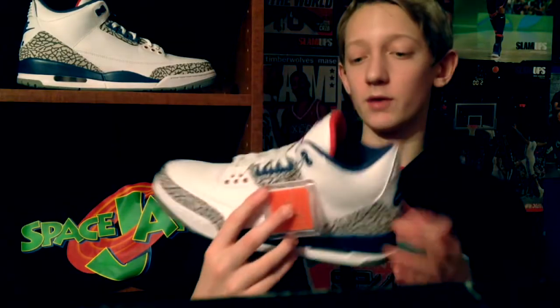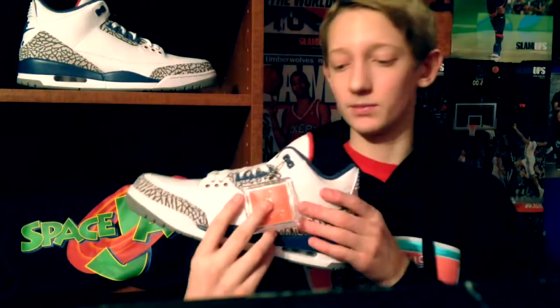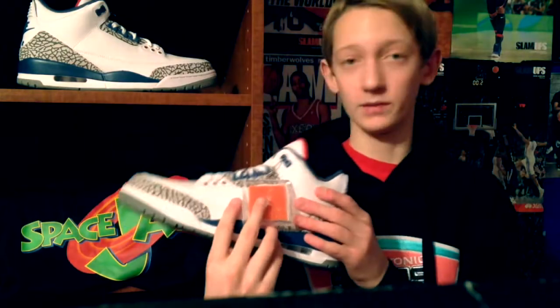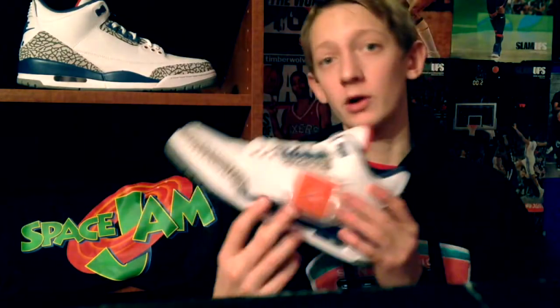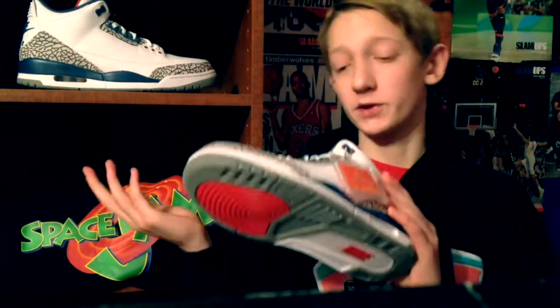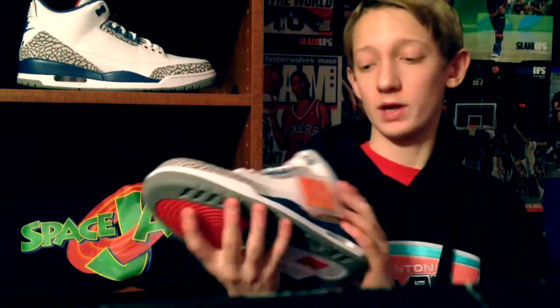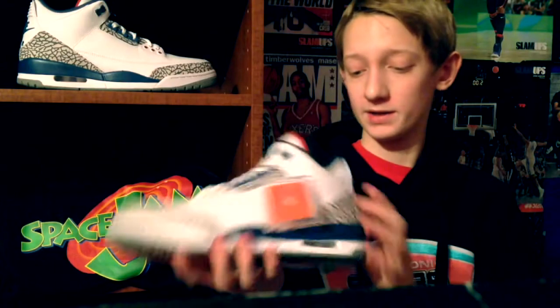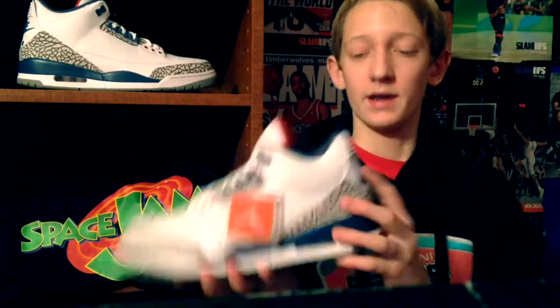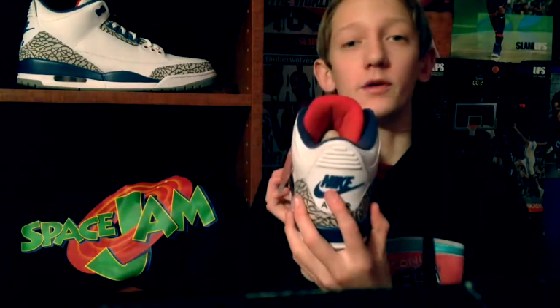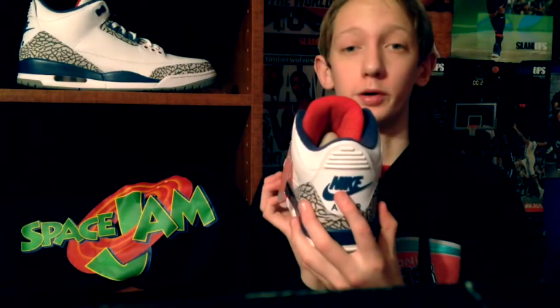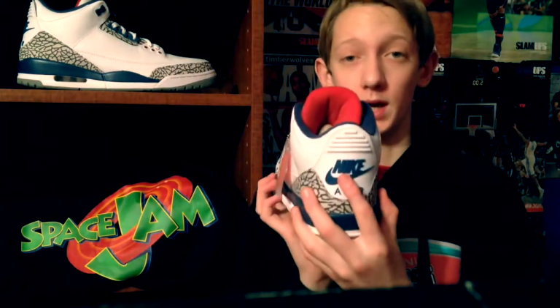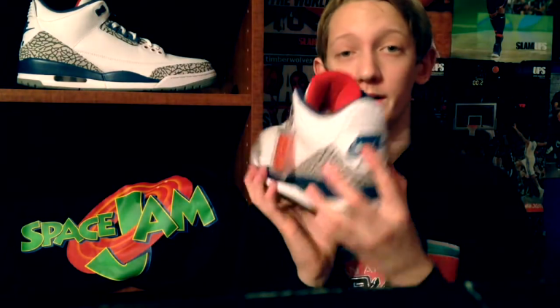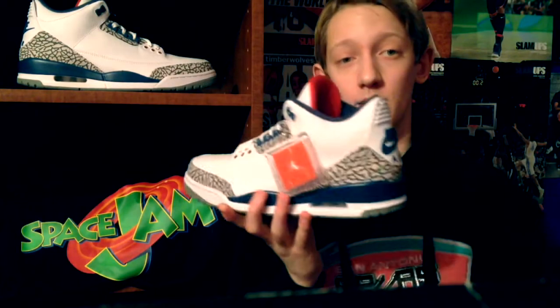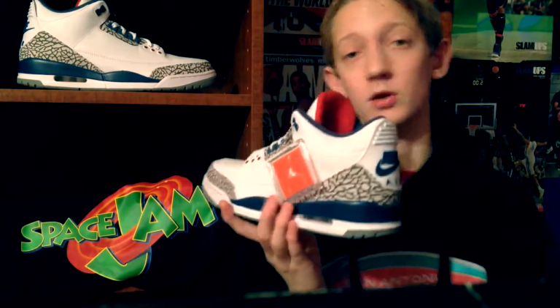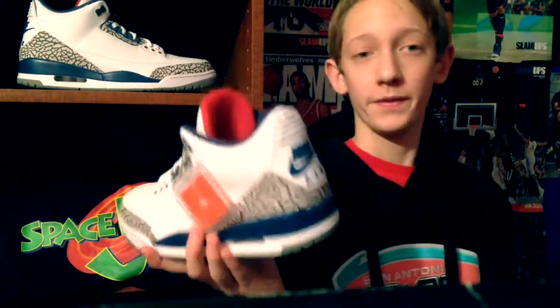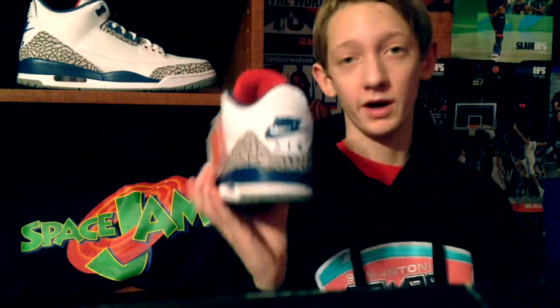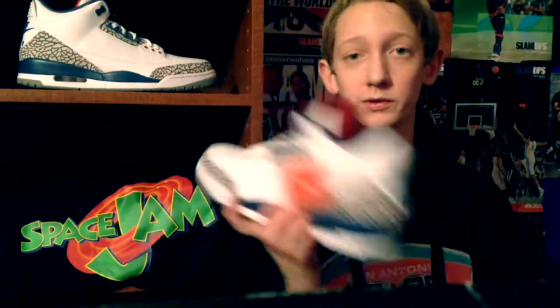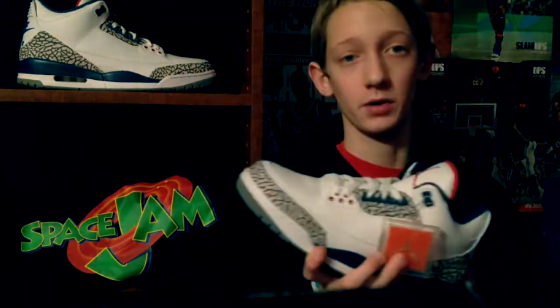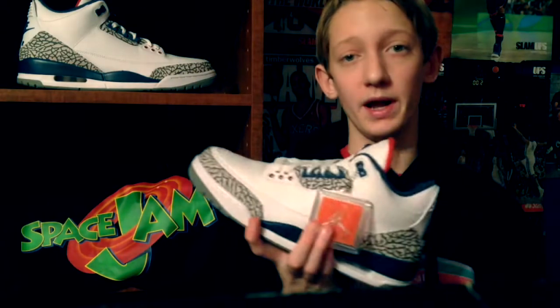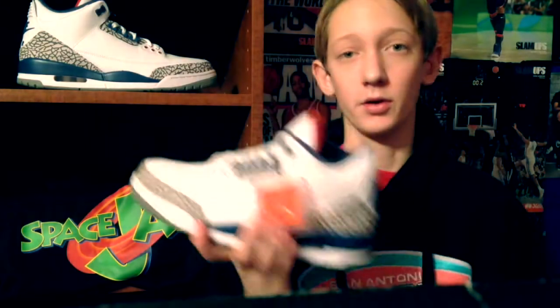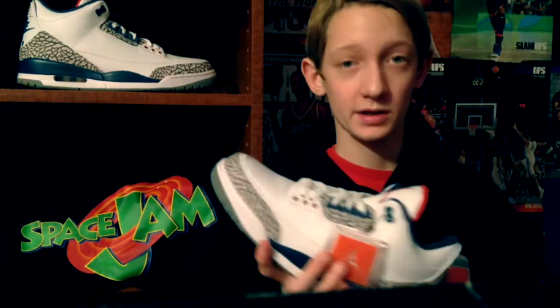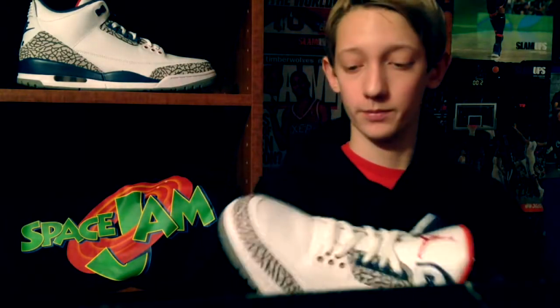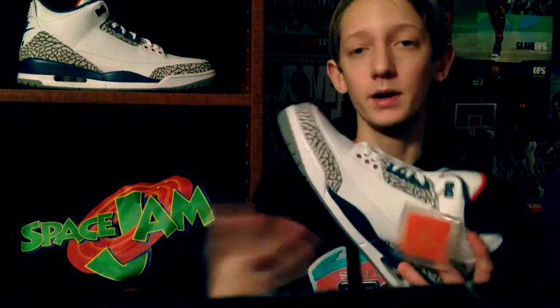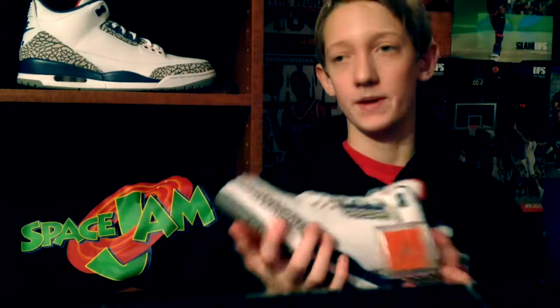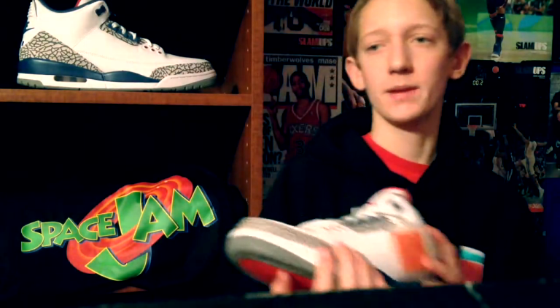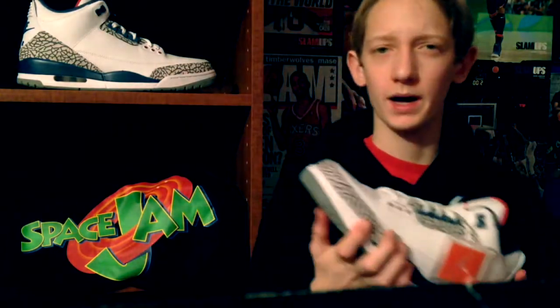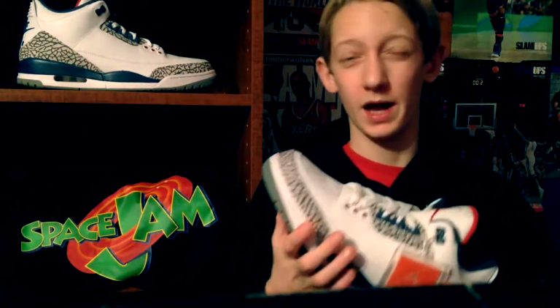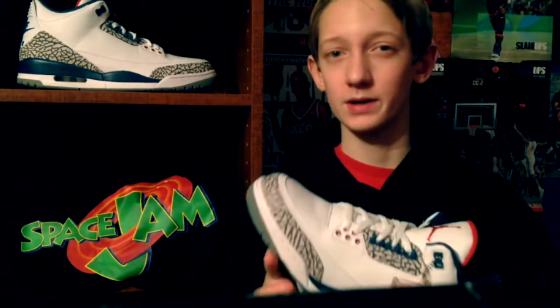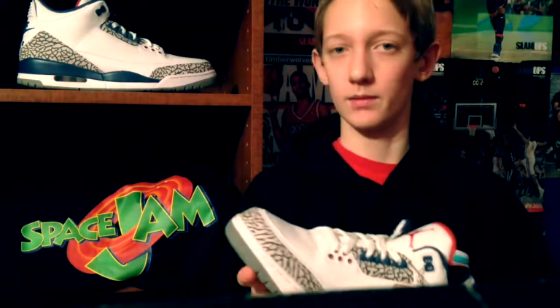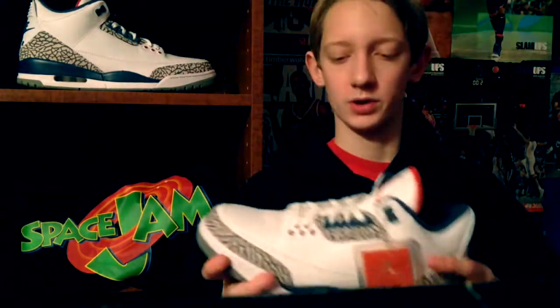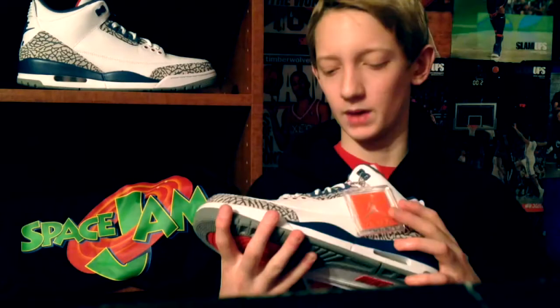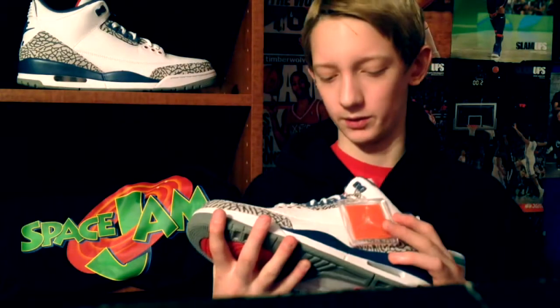If they would have kept this bad leather, the $220 price, and they wouldn't have even put Nike Air on it, I can guarantee you they would still have a full-size run right now — you could go to any store. But they probably got like half their sizes now. I'm not really sure, but I think so.